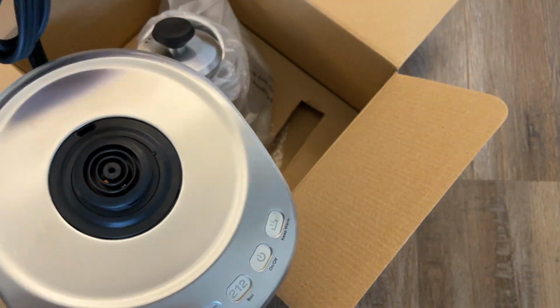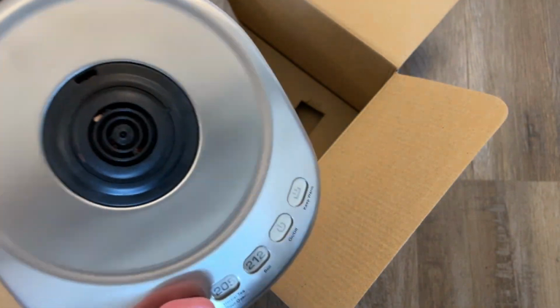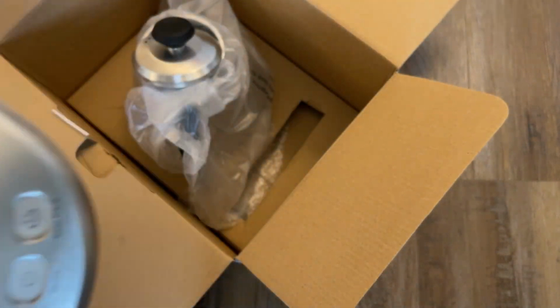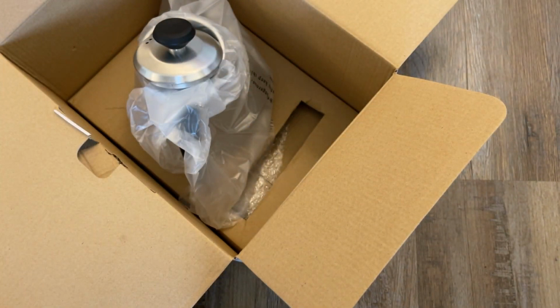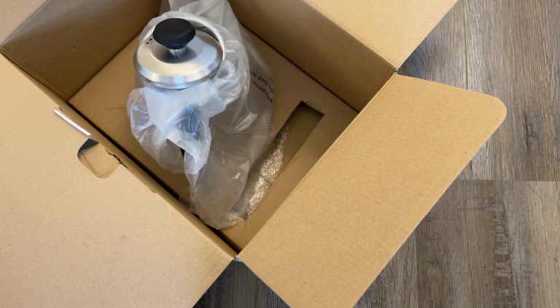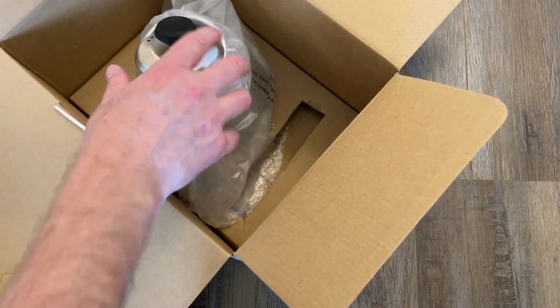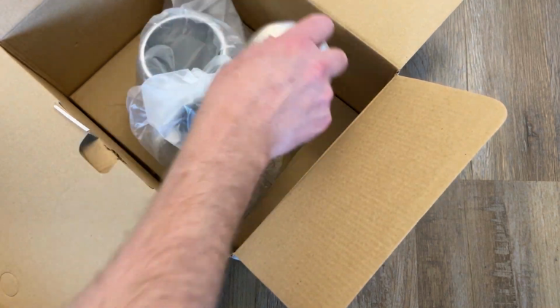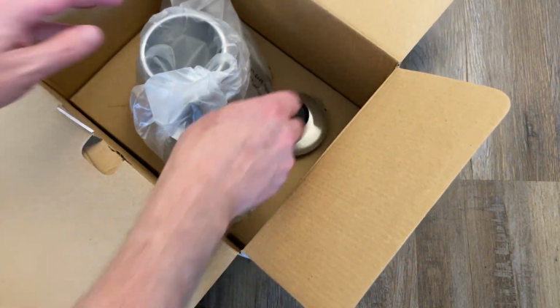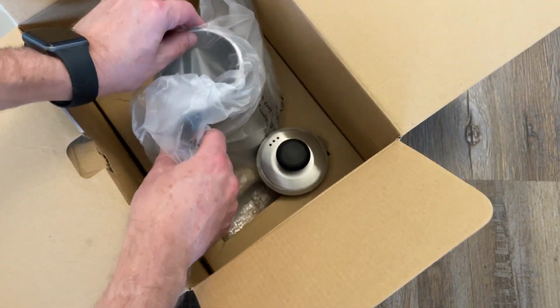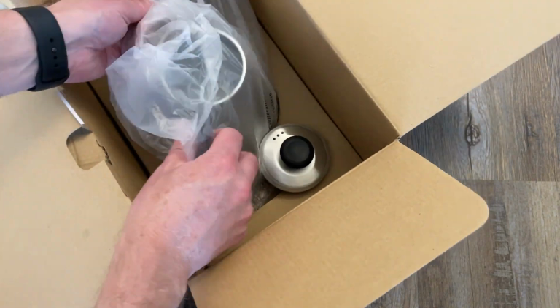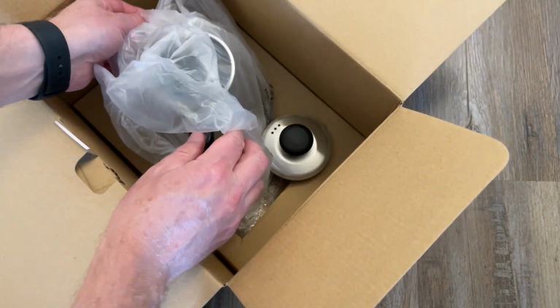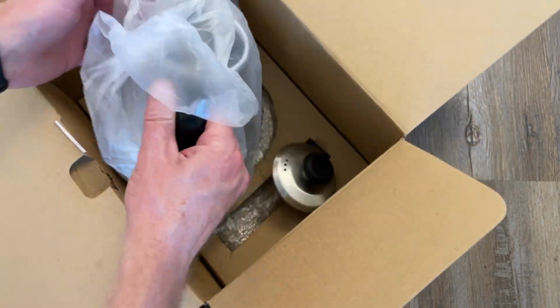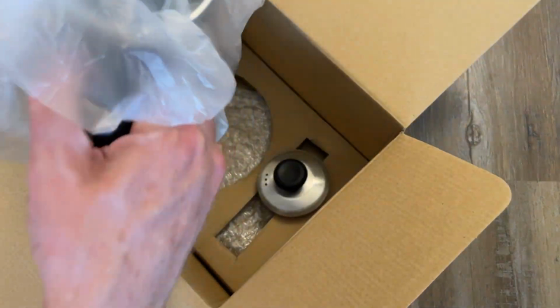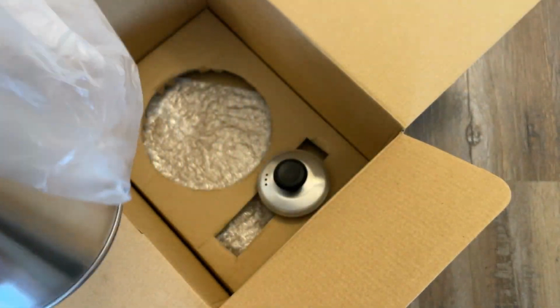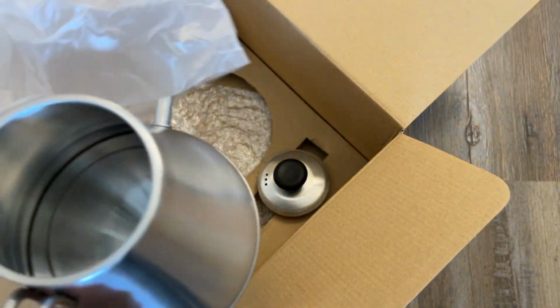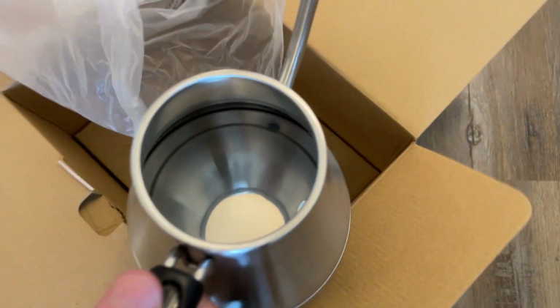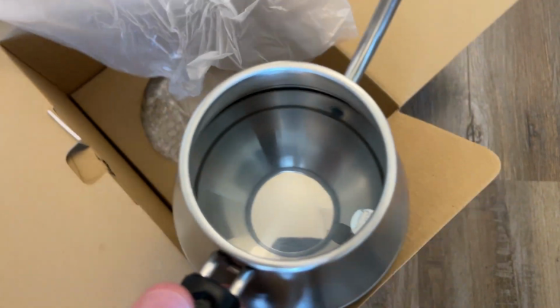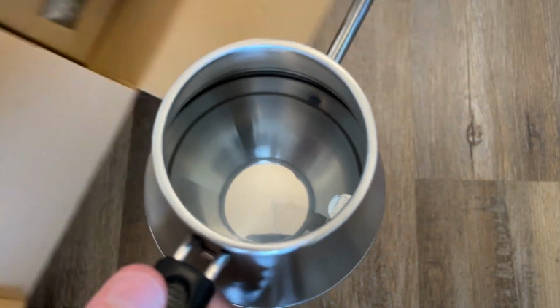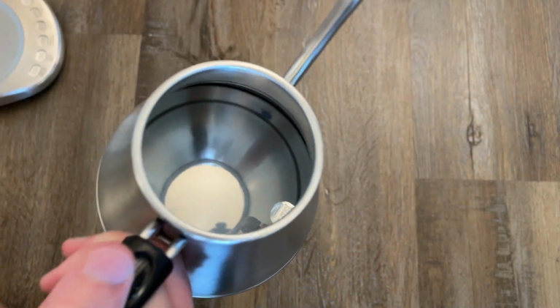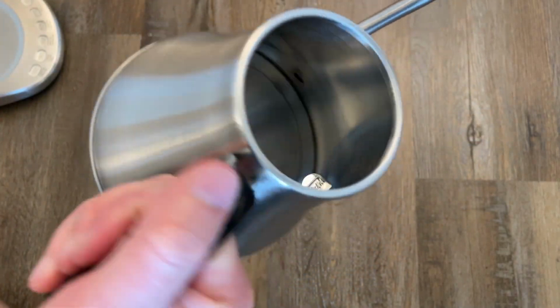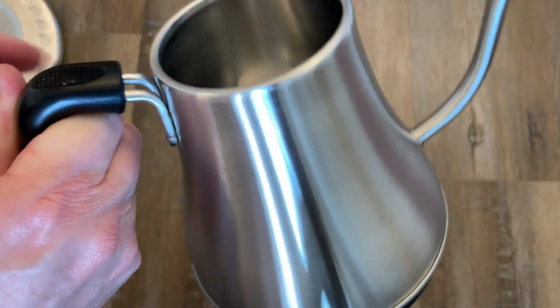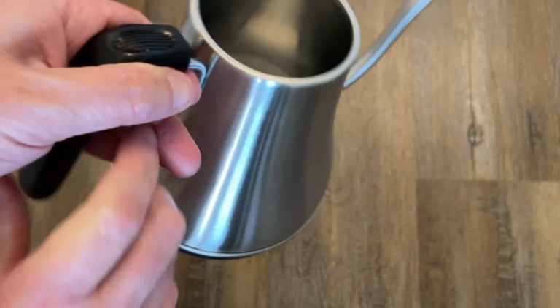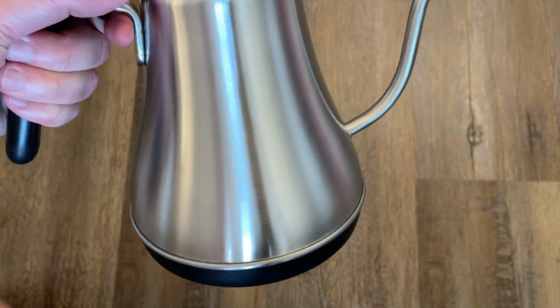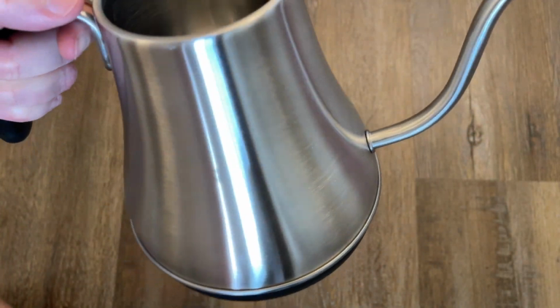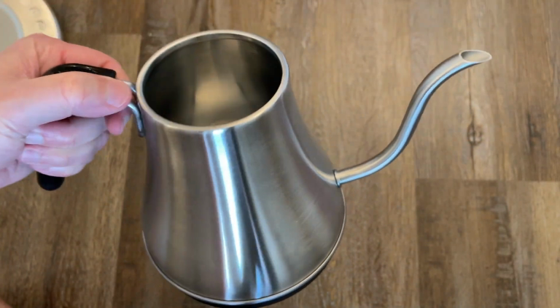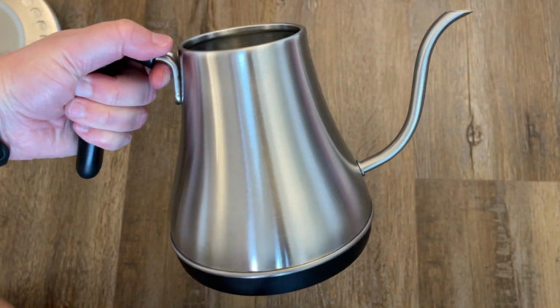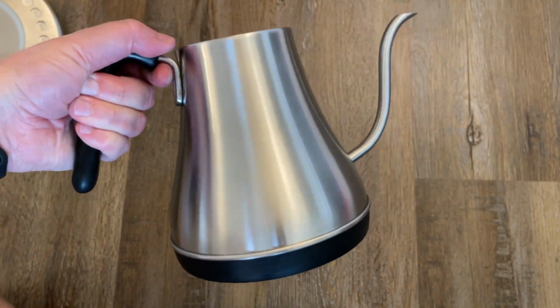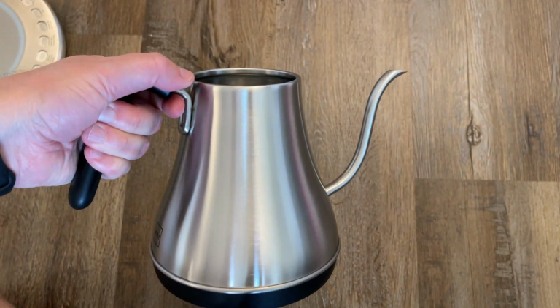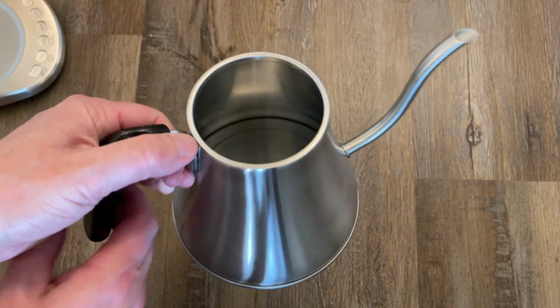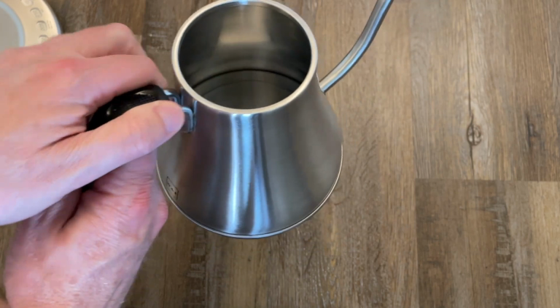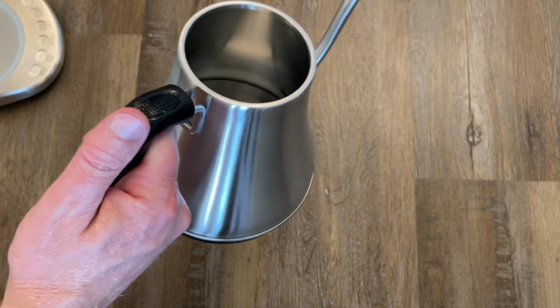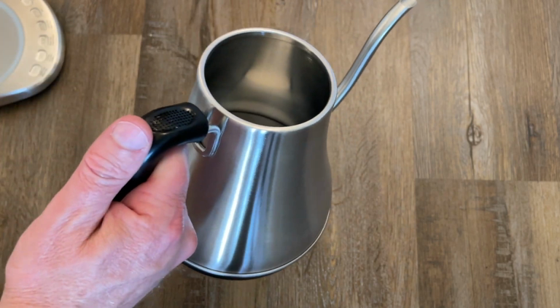This works with 120 volts. Let me open the rest of this up. I'm pretty stoked about this. That is a nice looking kettle right there — check that out. That's your gooseneck kettle.